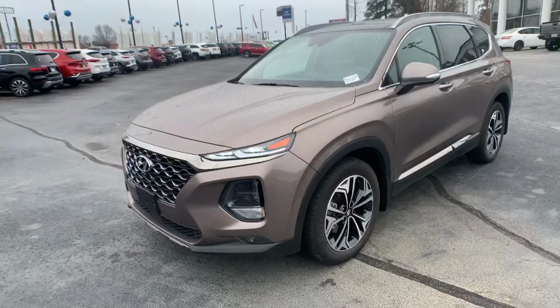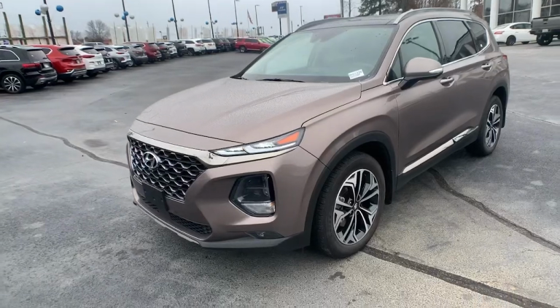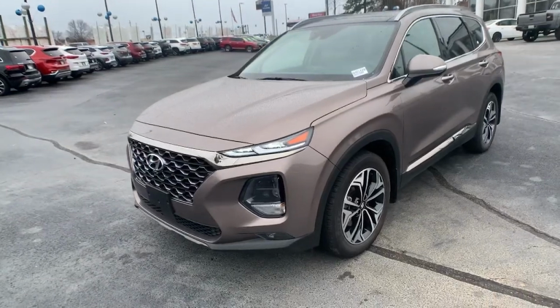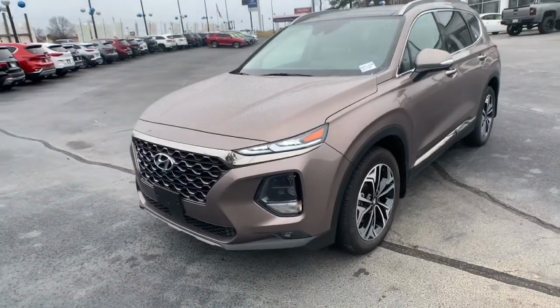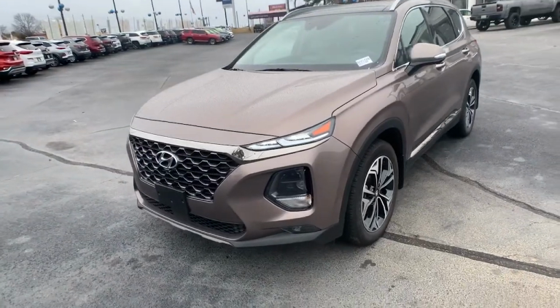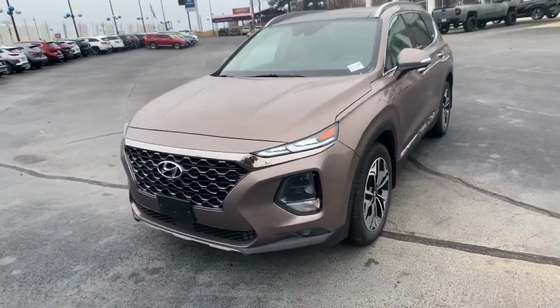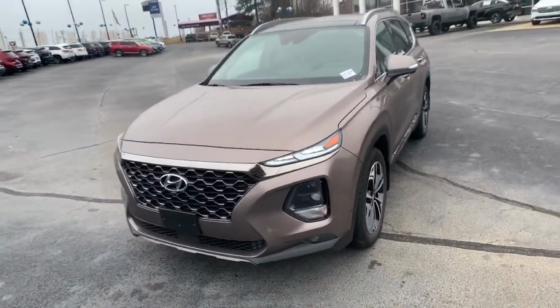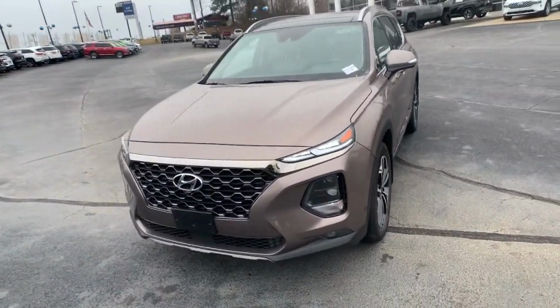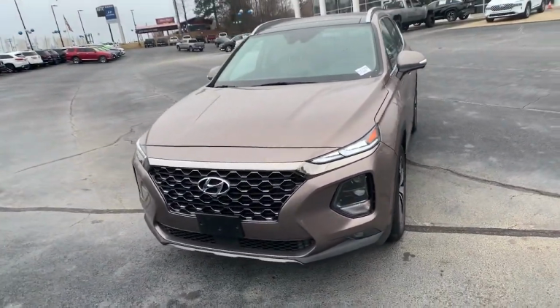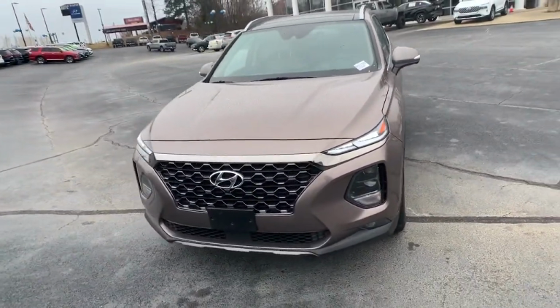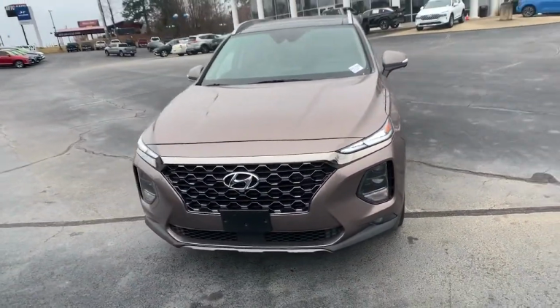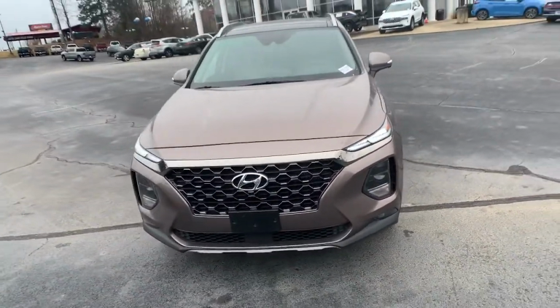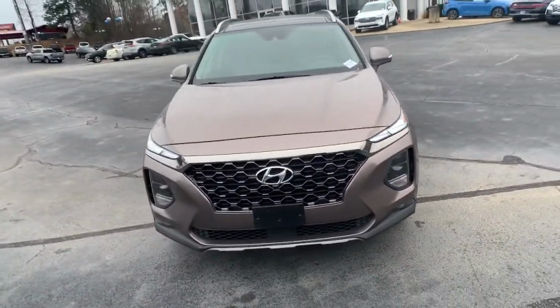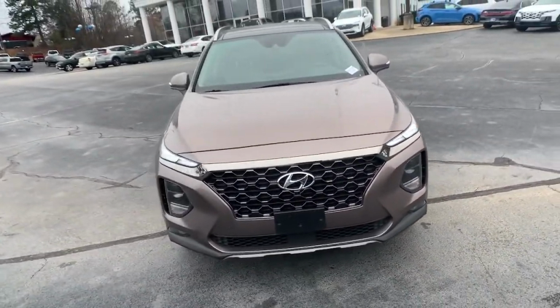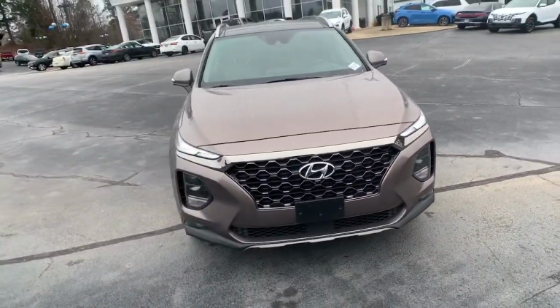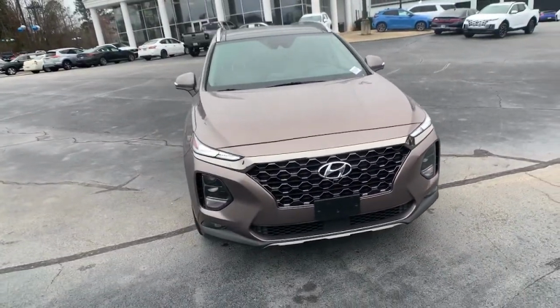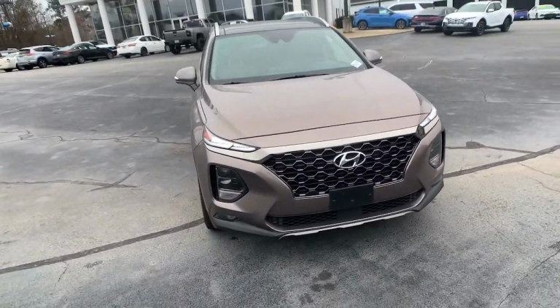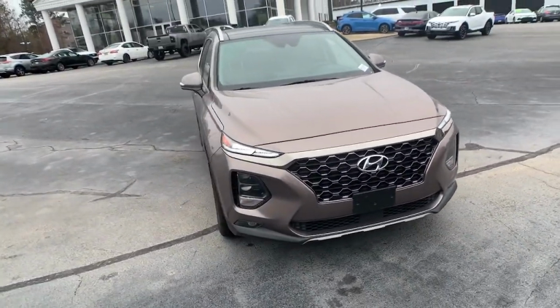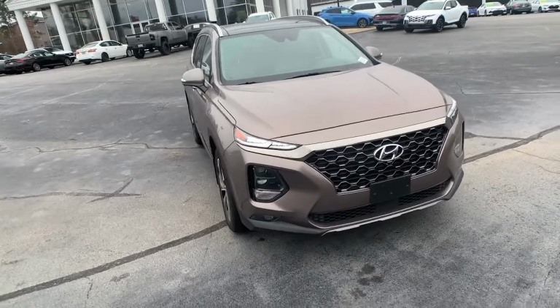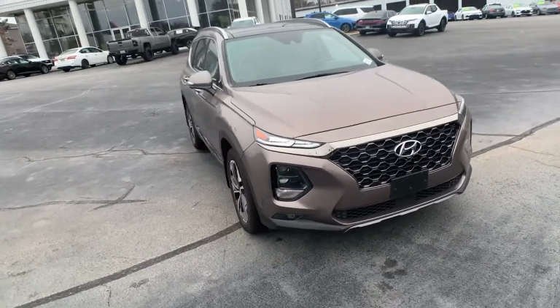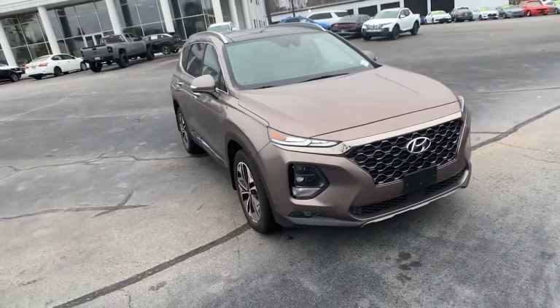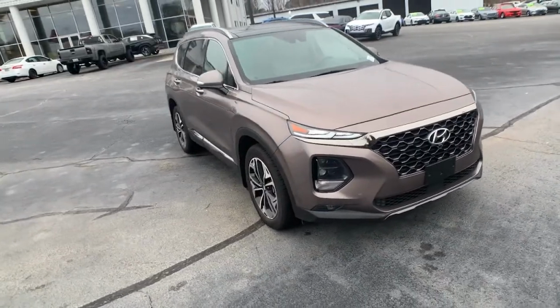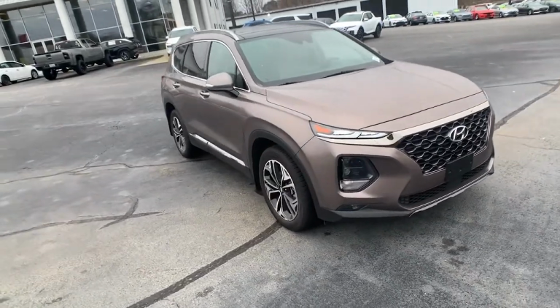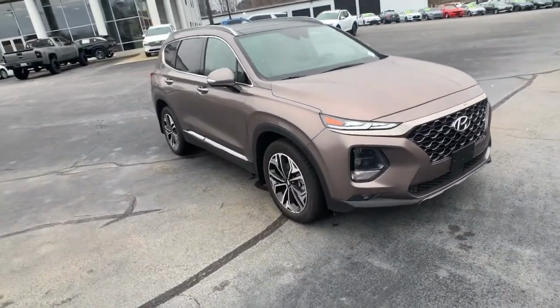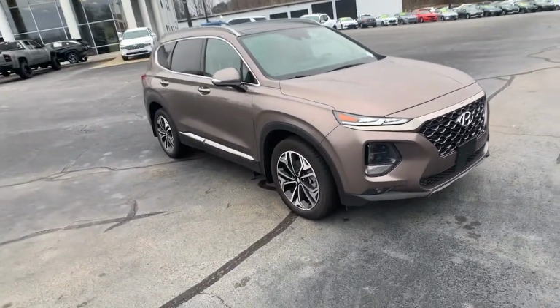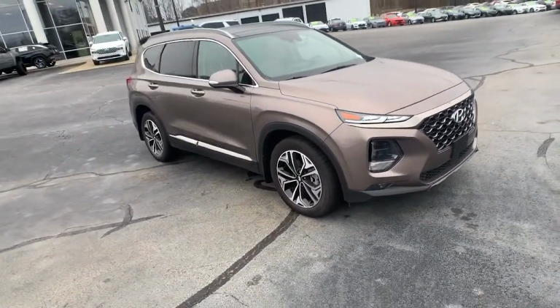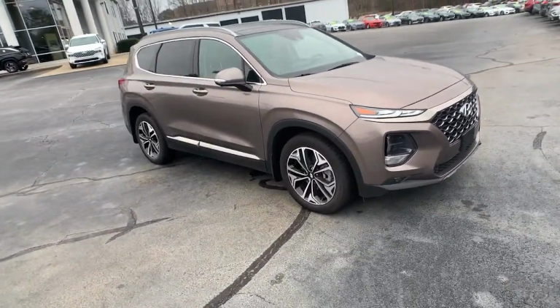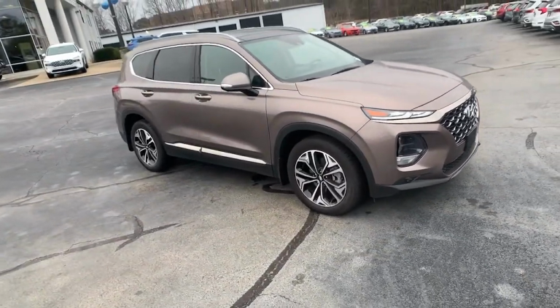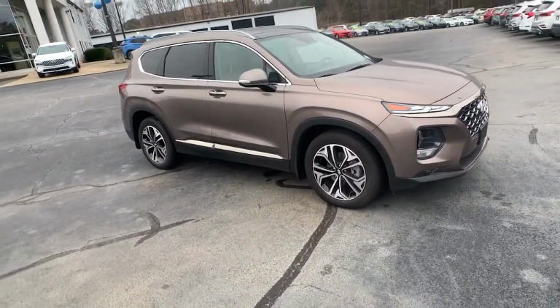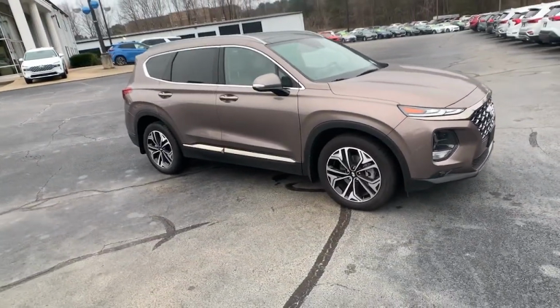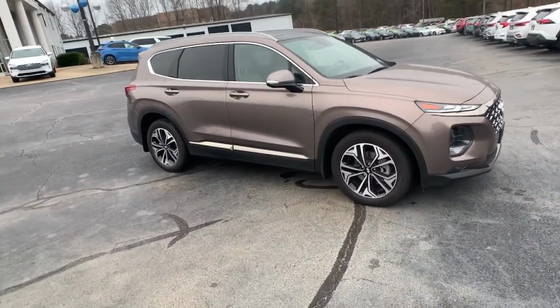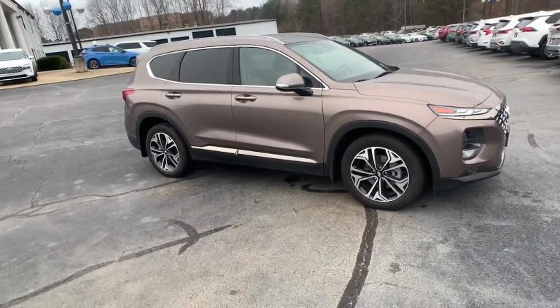You're gonna love the 2020 Hyundai Santa Fe. With less than 10,000 miles on the odometer, this vehicle stands out from the rest.